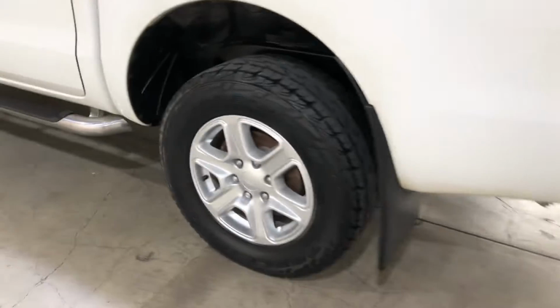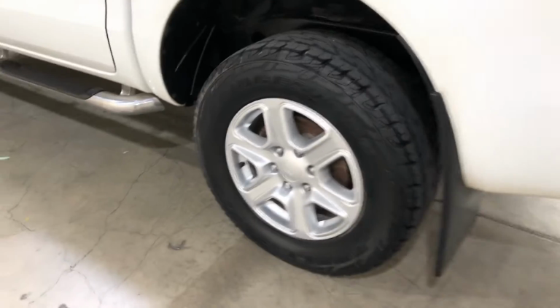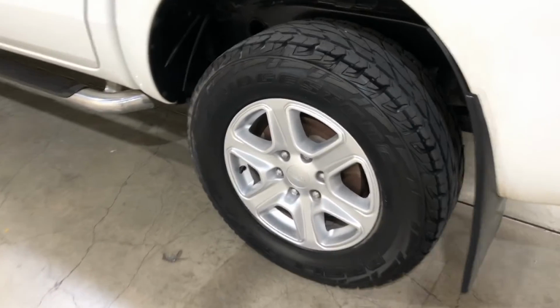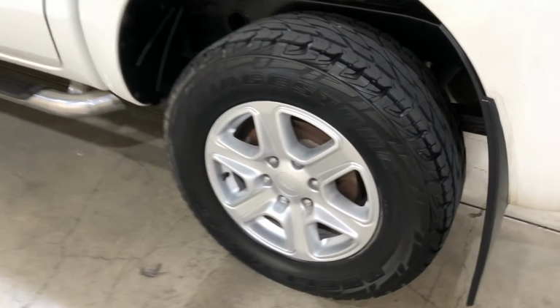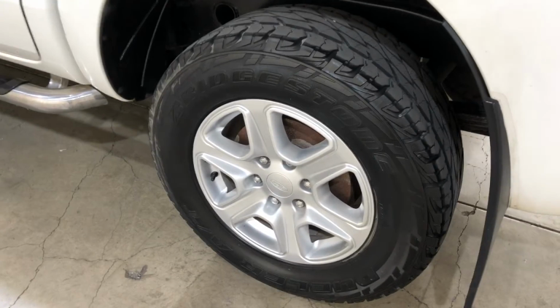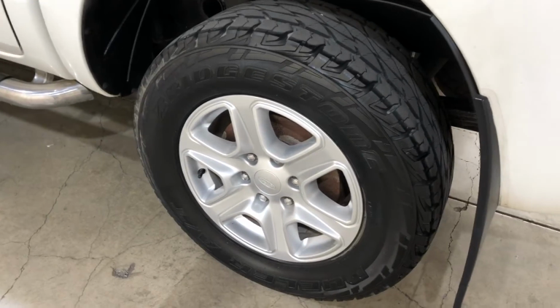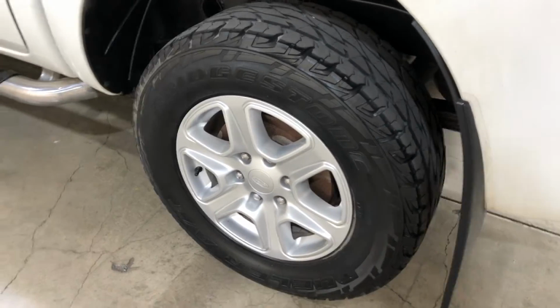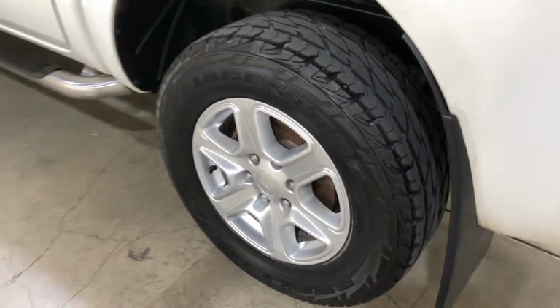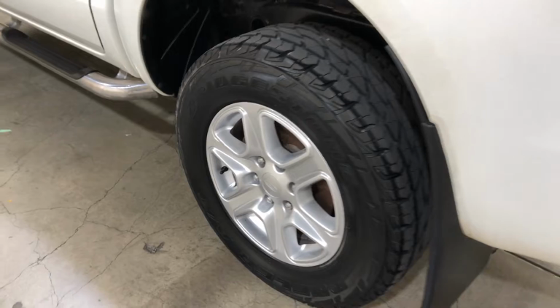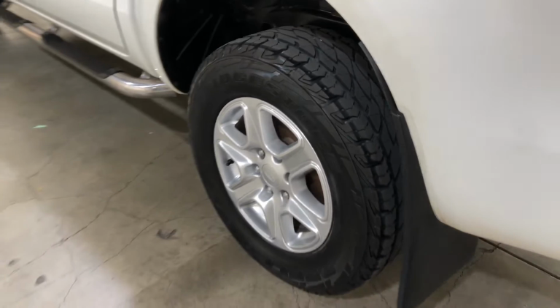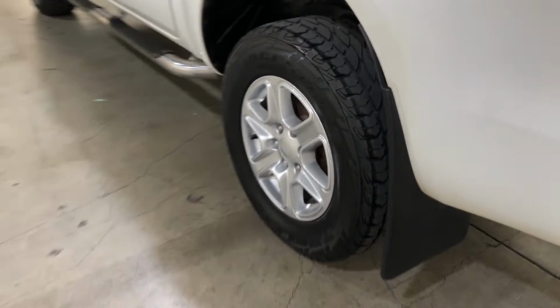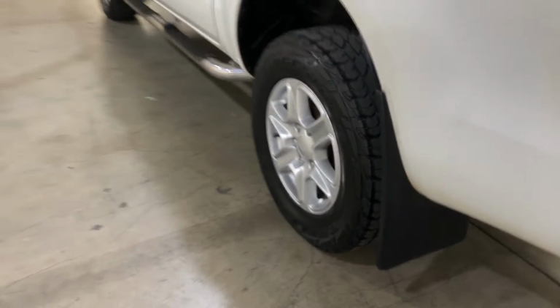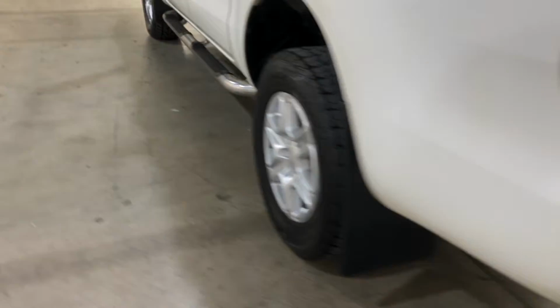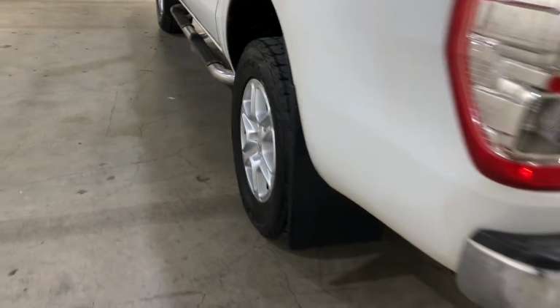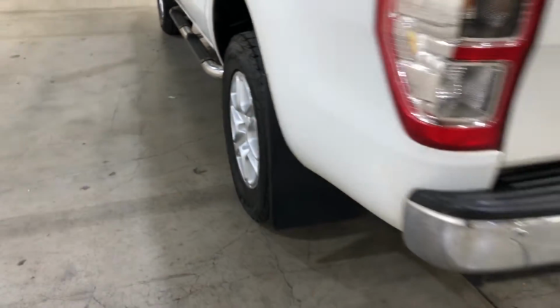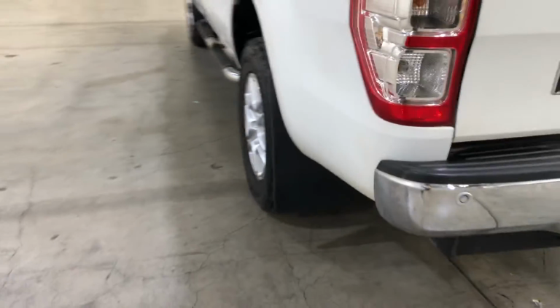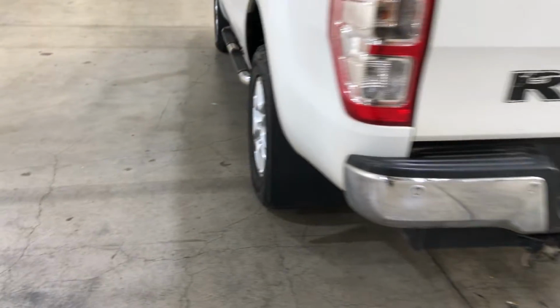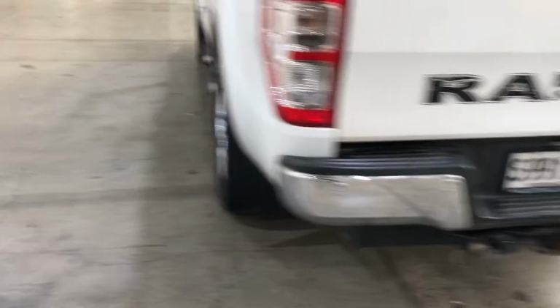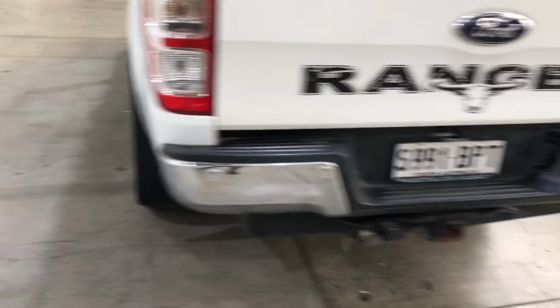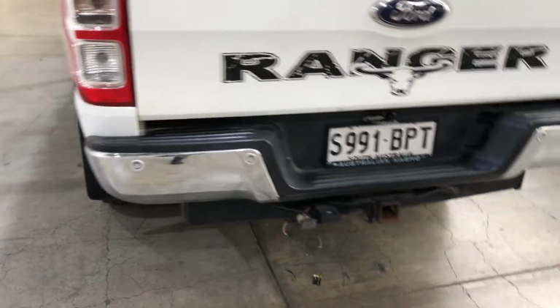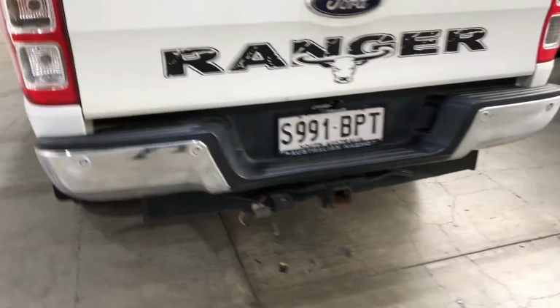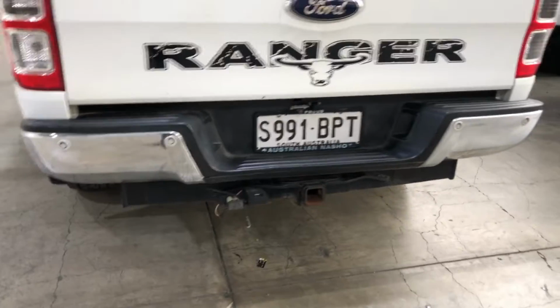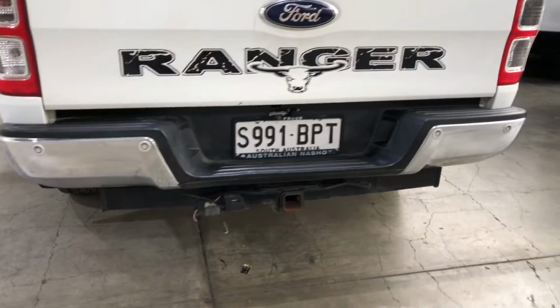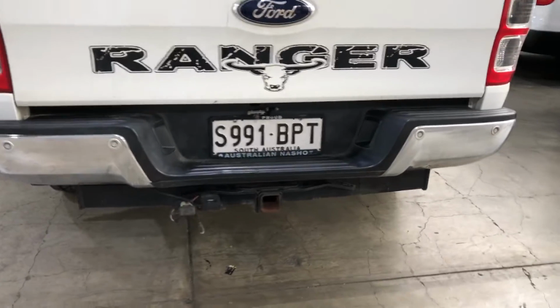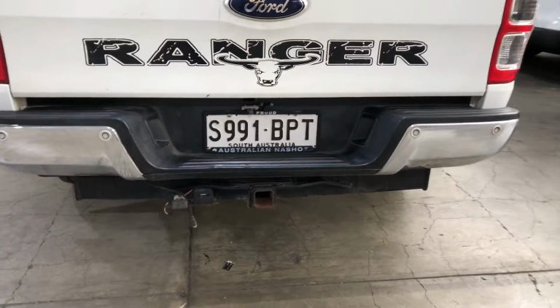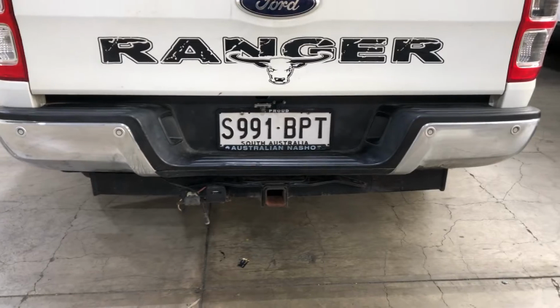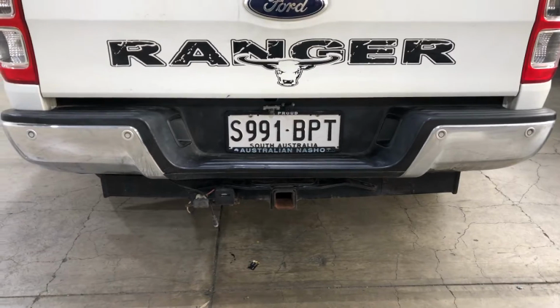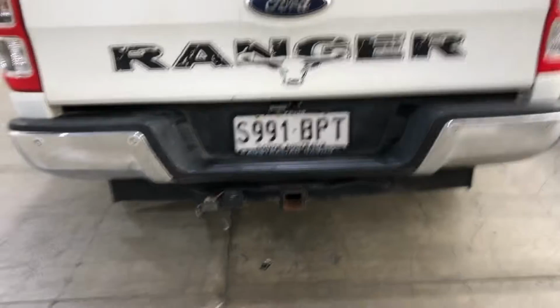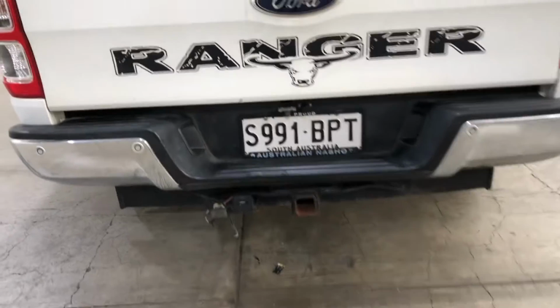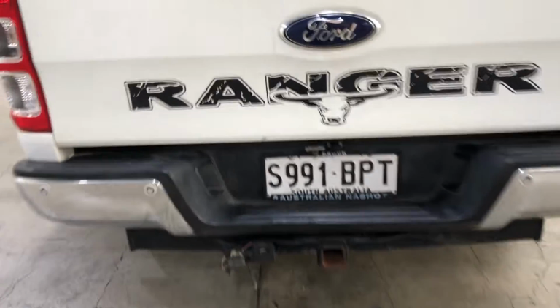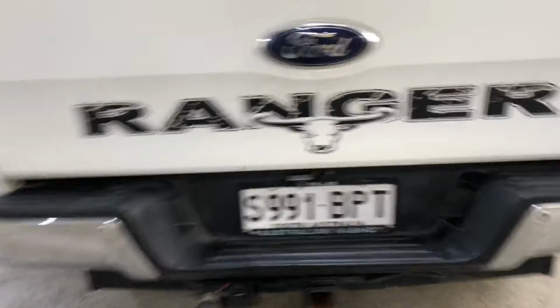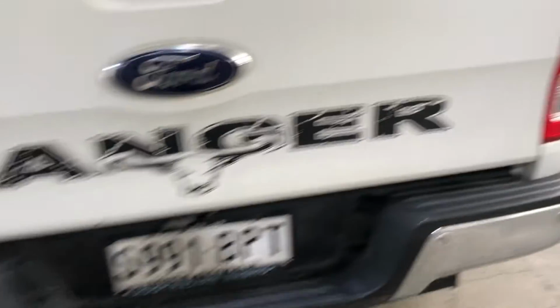It comes with 17 inch rims with plenty of tread on all four tyres. The car has also been fitted with a tow bar and up to 2 tonne towing capacity, and reverse parking sensors.